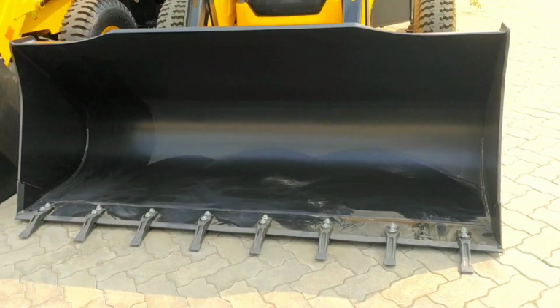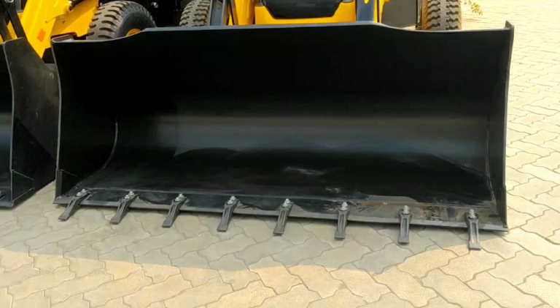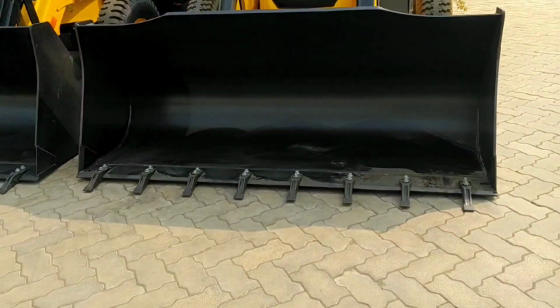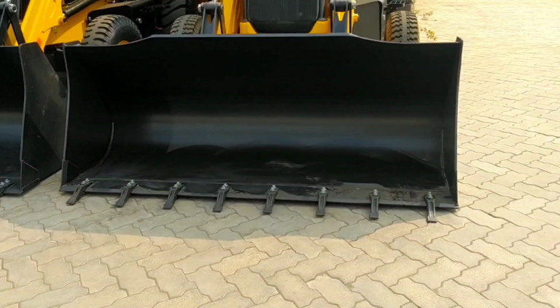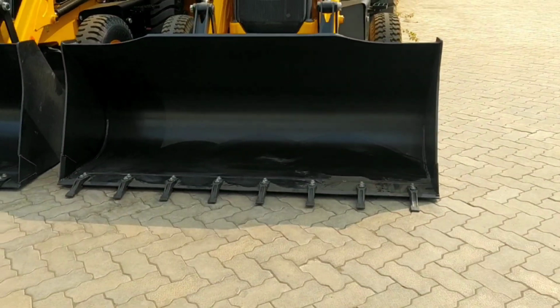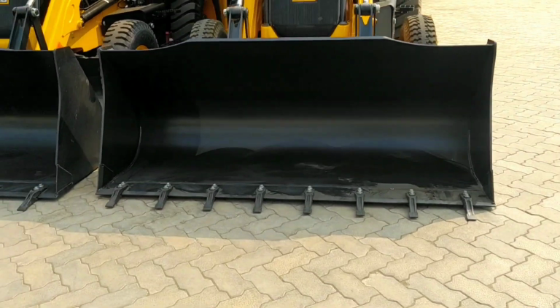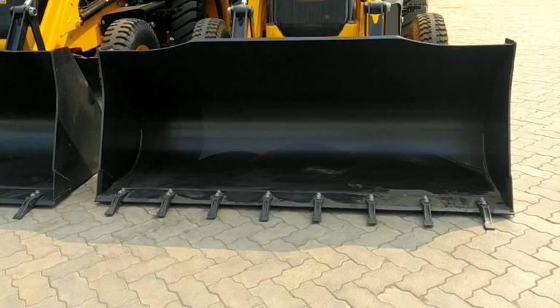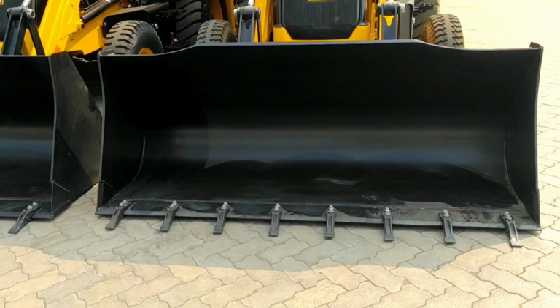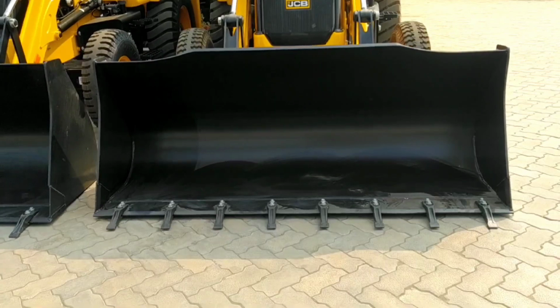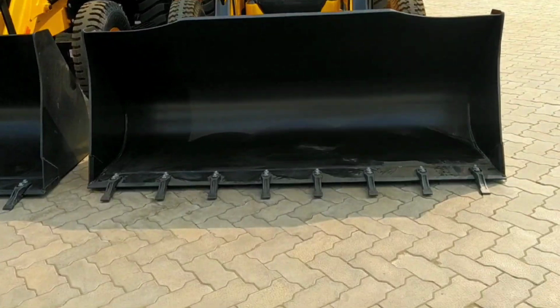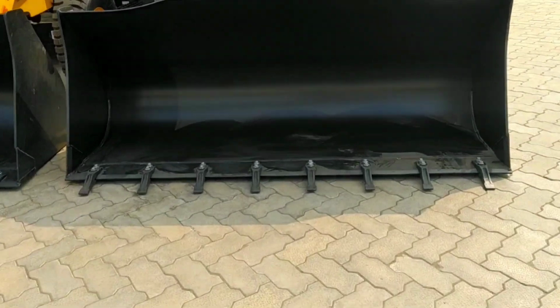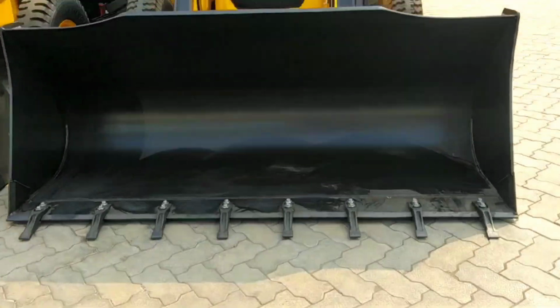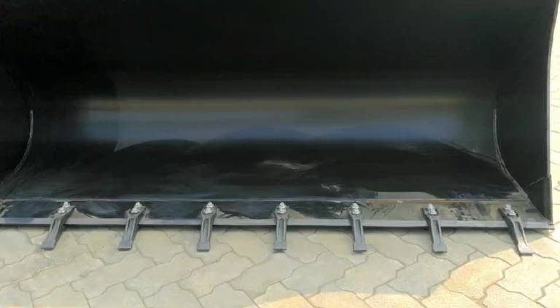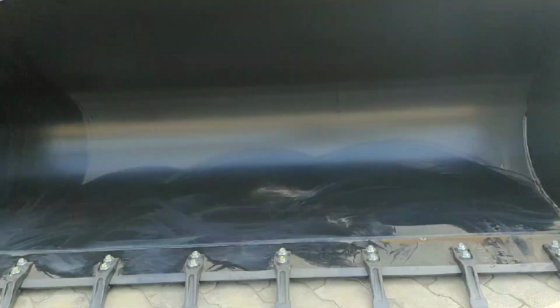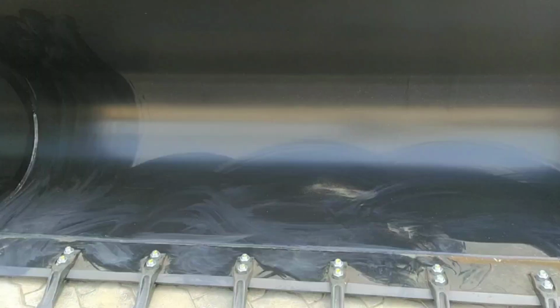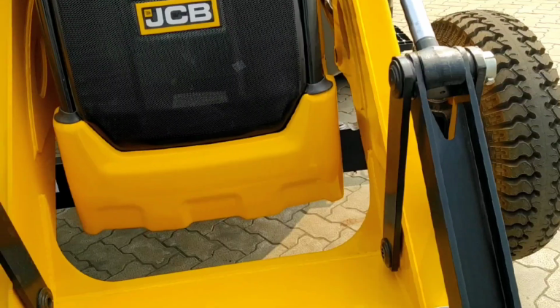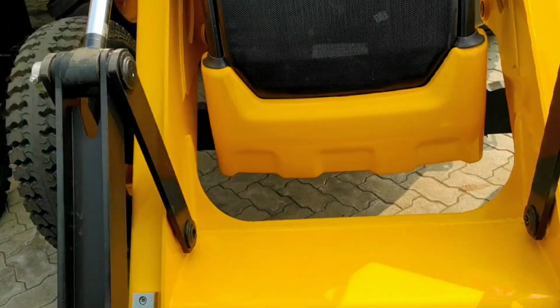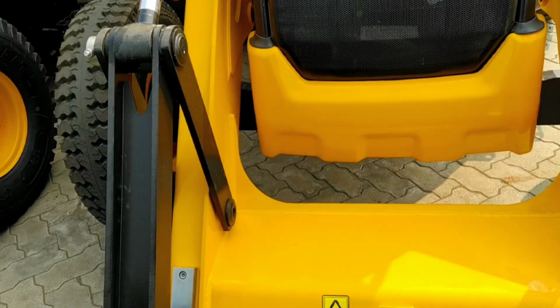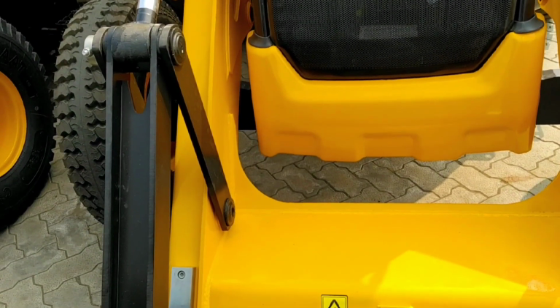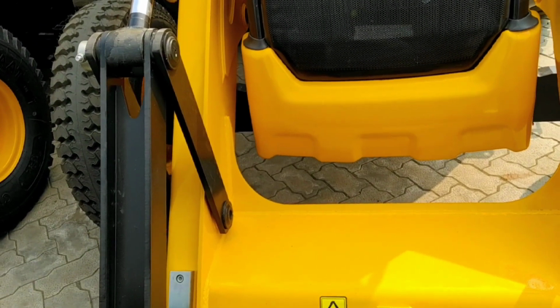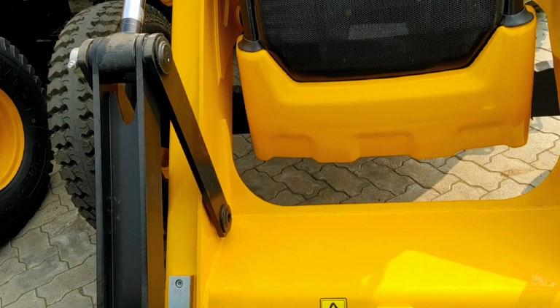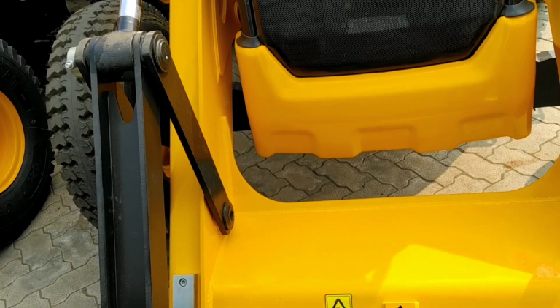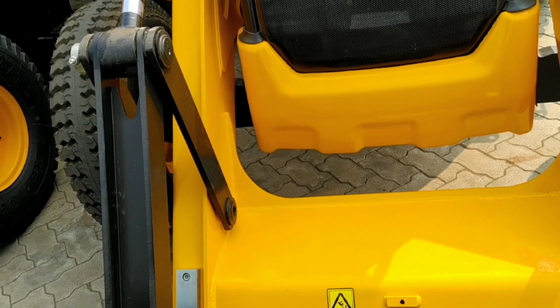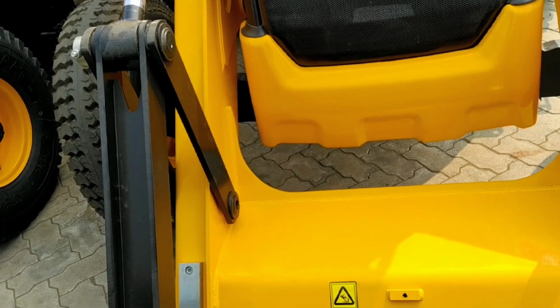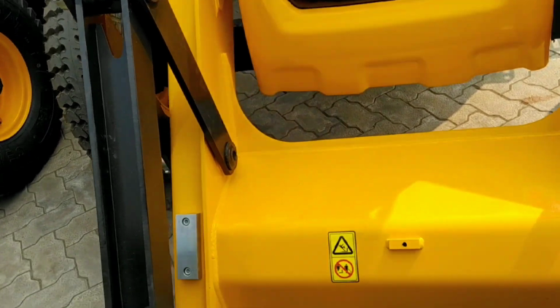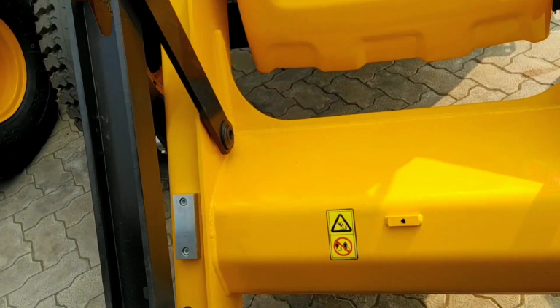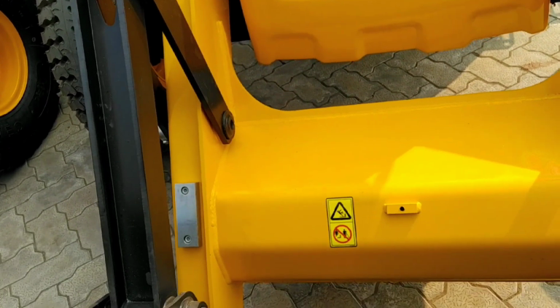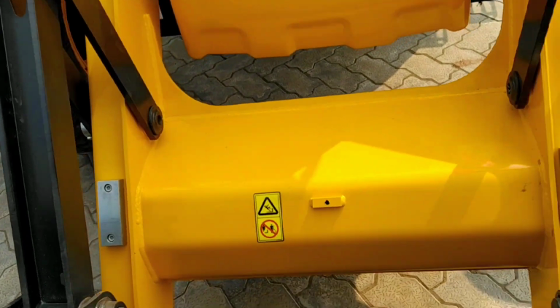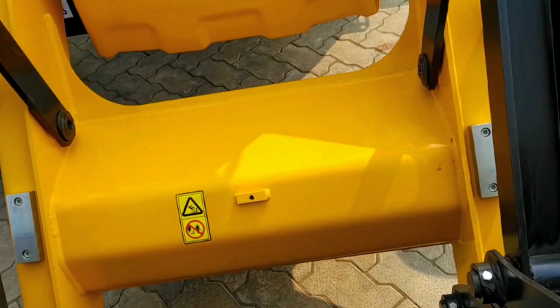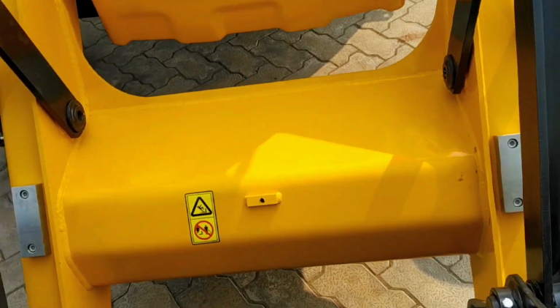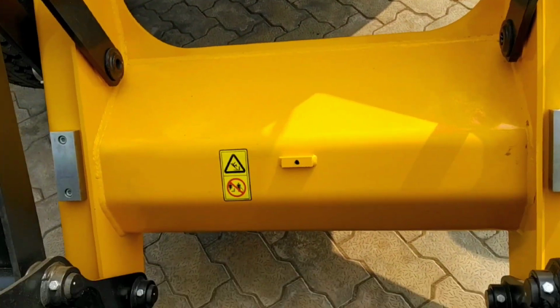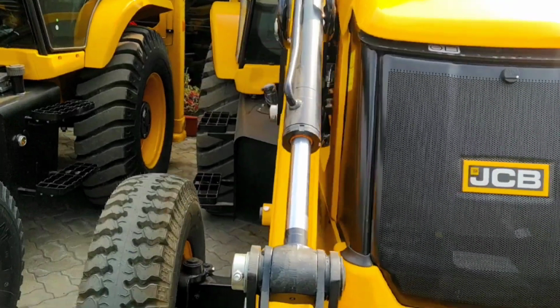Look at the bucket — it is 1.1 cubic meter and has 8 nails. Look at the volume. This structure is very beautiful and has better quality.